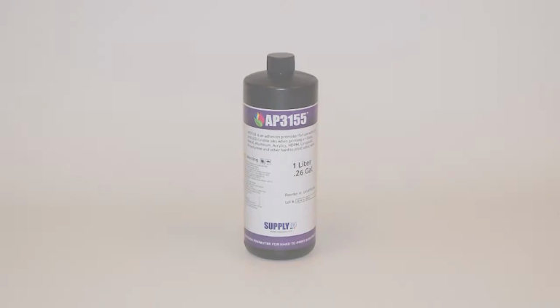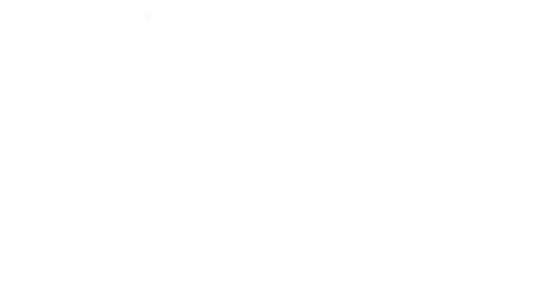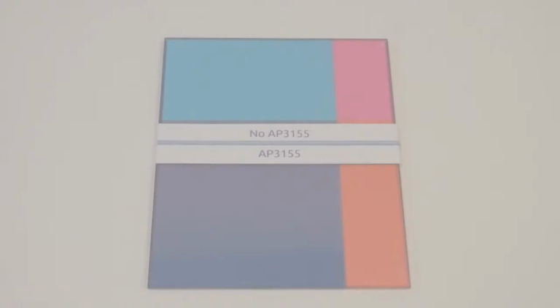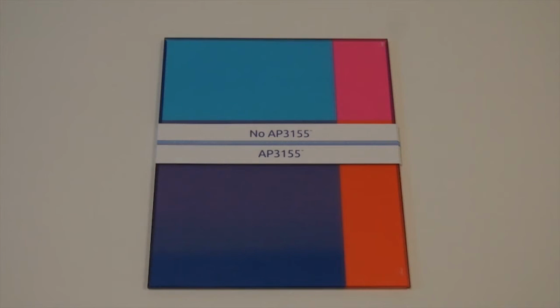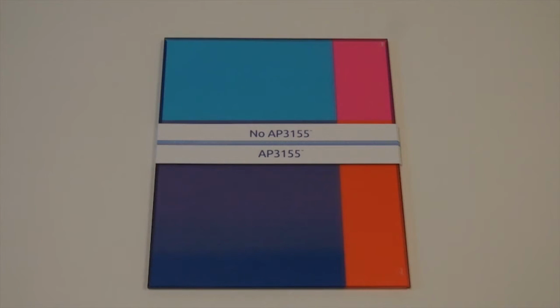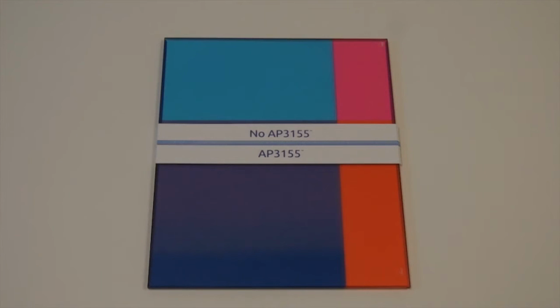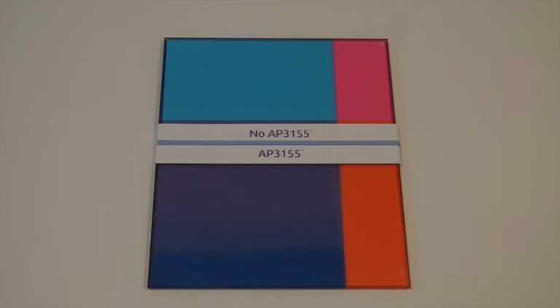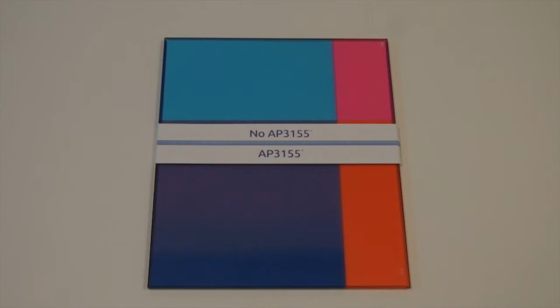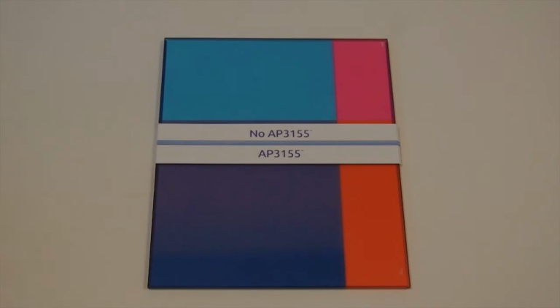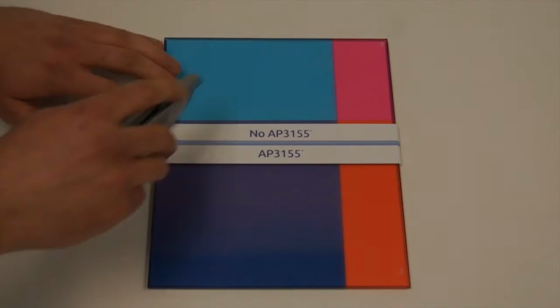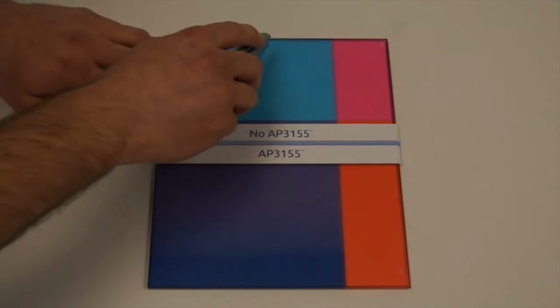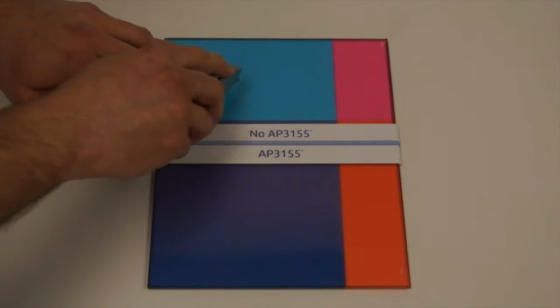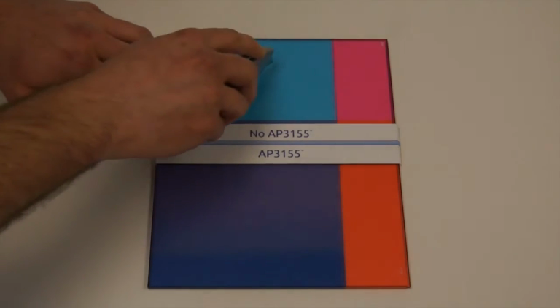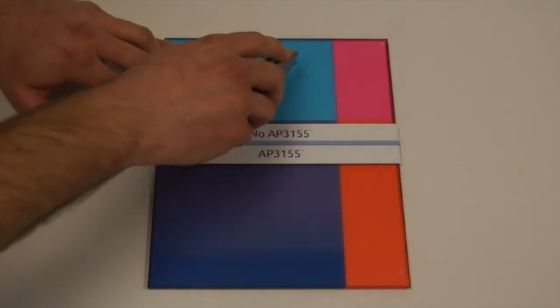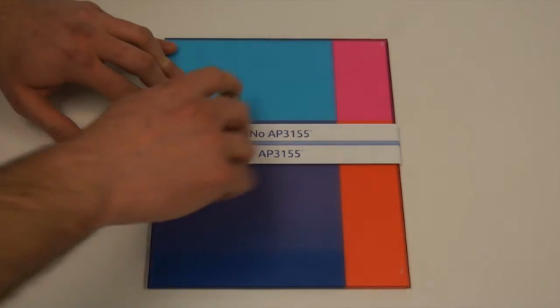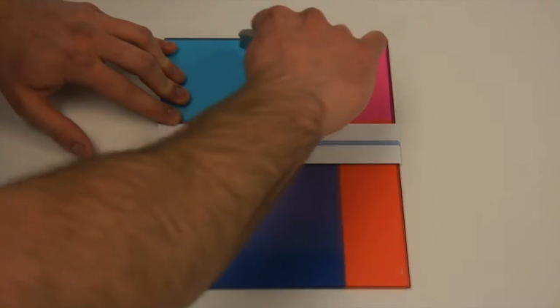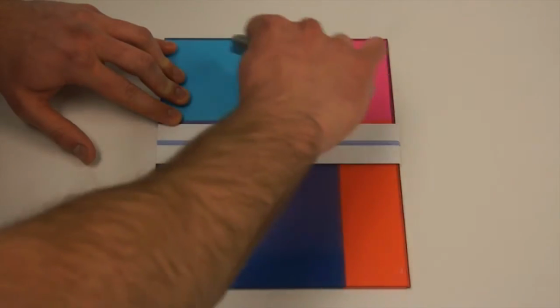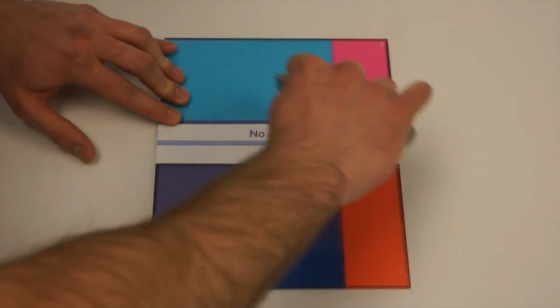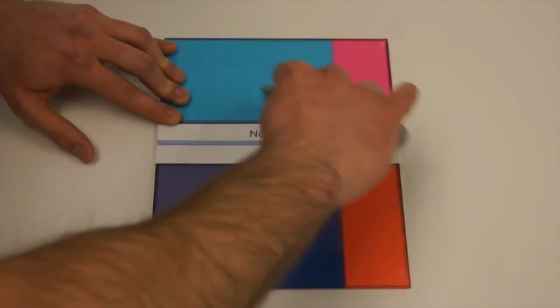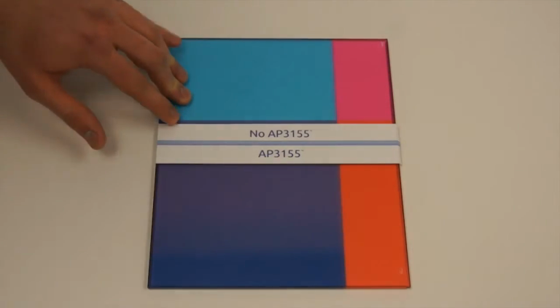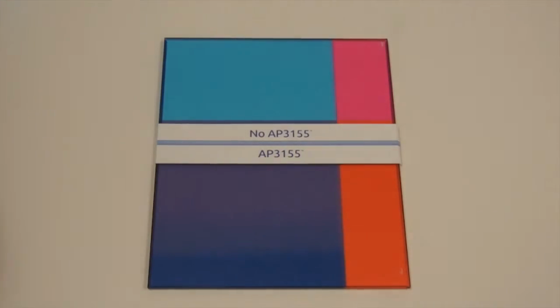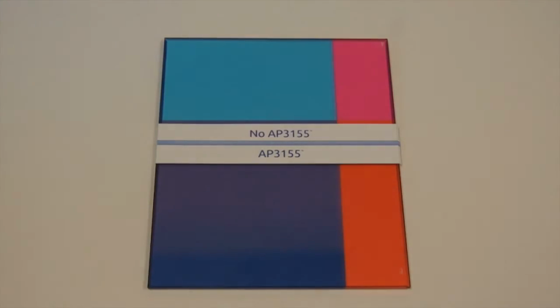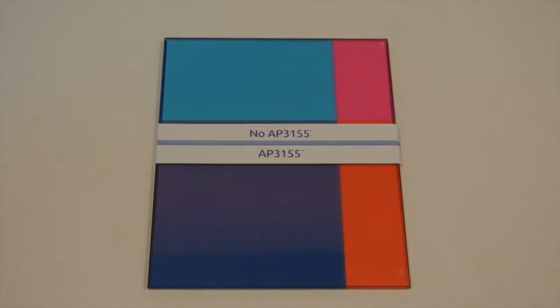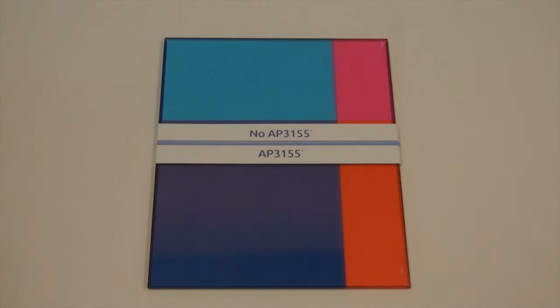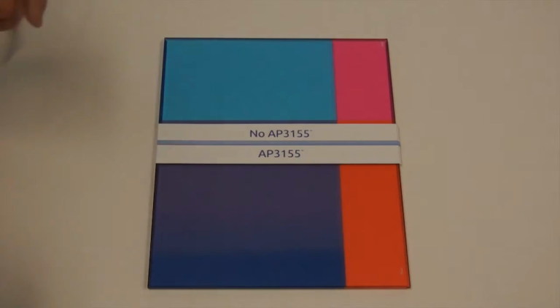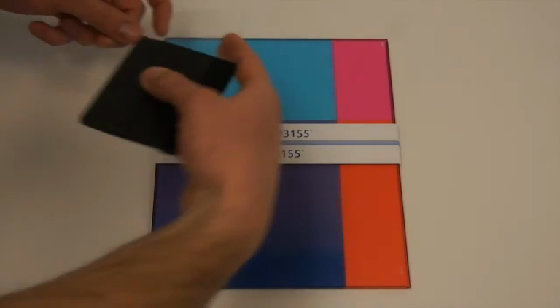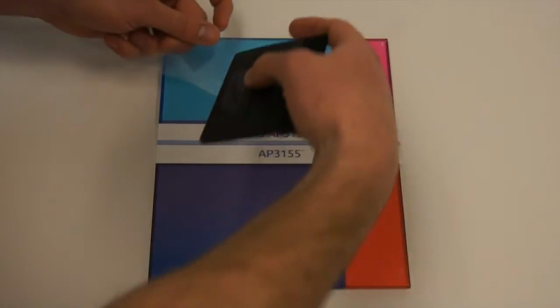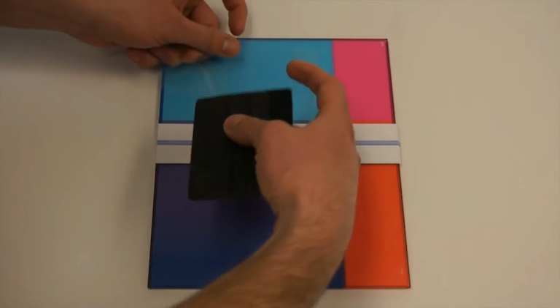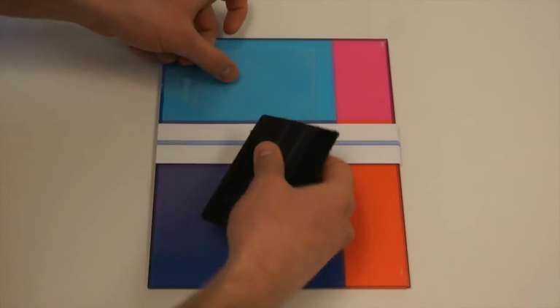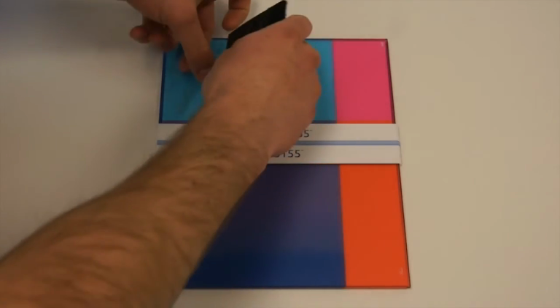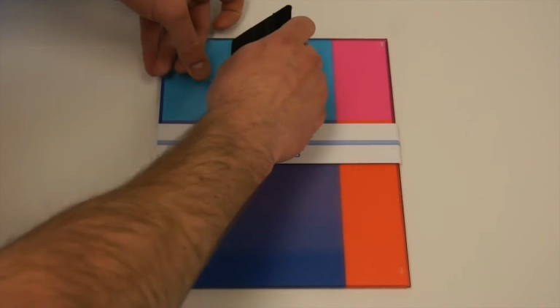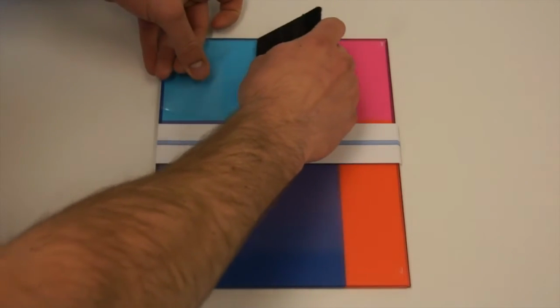We would now like to show you a brief demonstration illustrating the benefits of AP3155. Here we have a piece of acrylic where half is primed and printed using AP3155 and the other half is printed without AP3155.